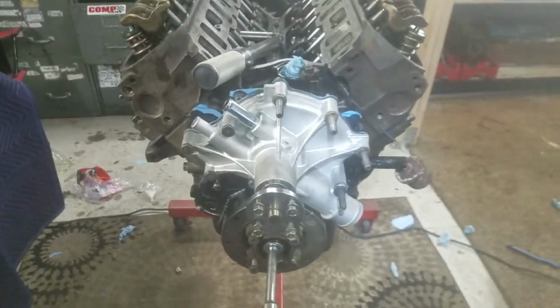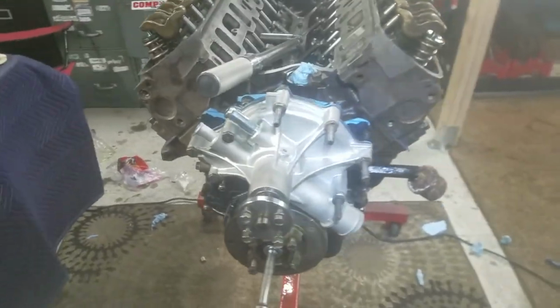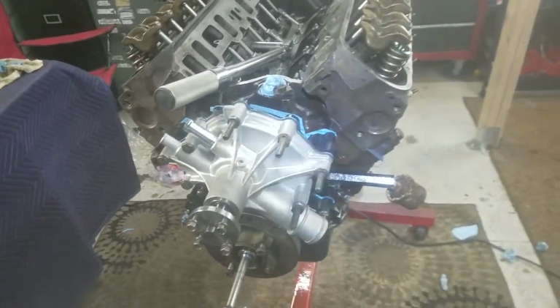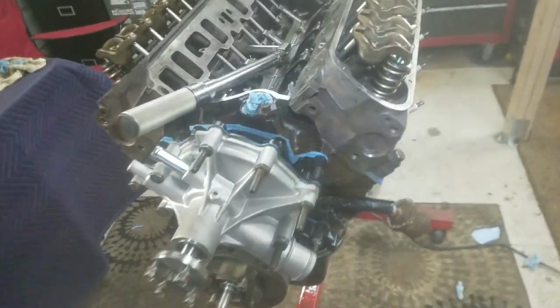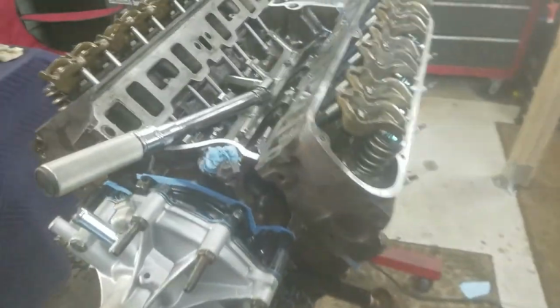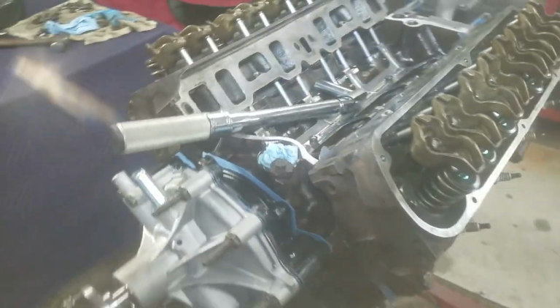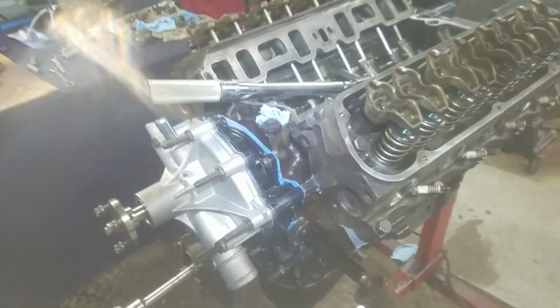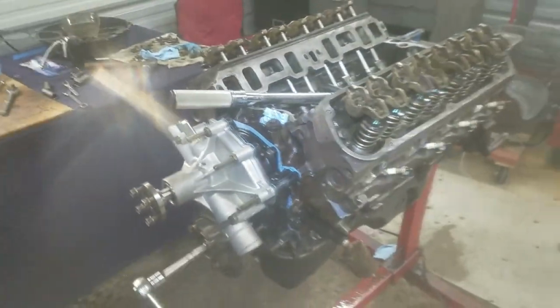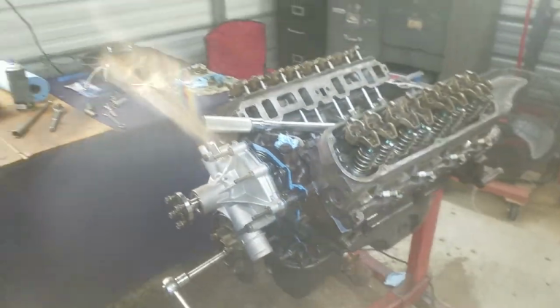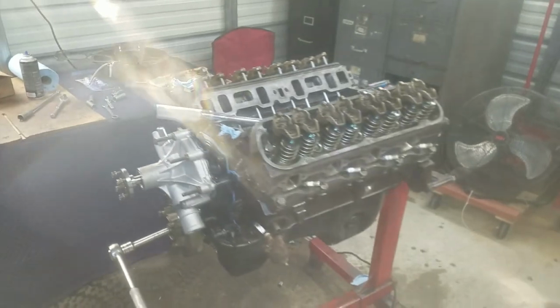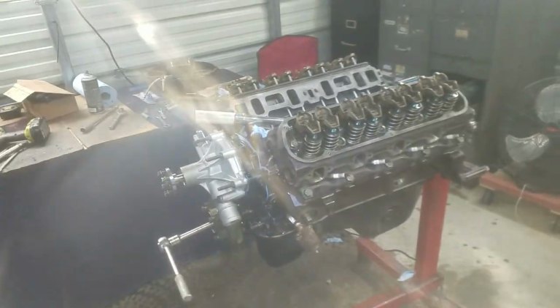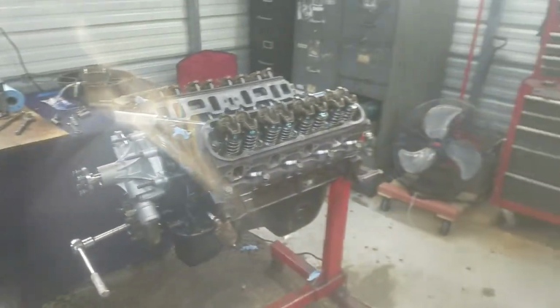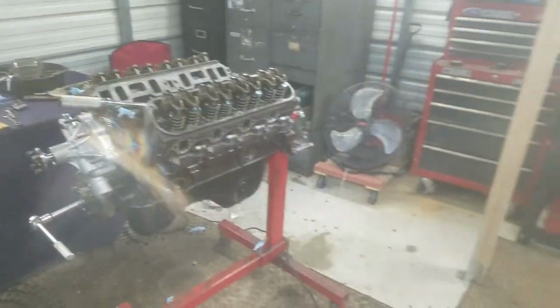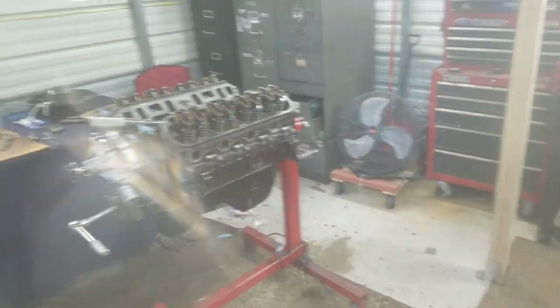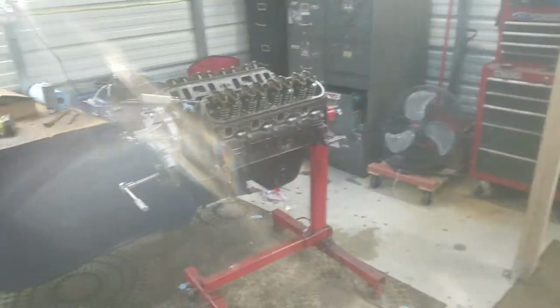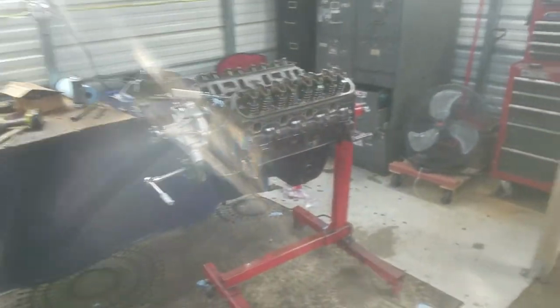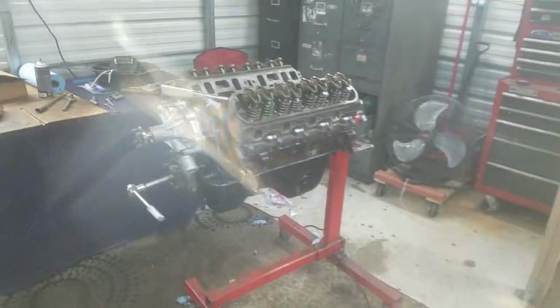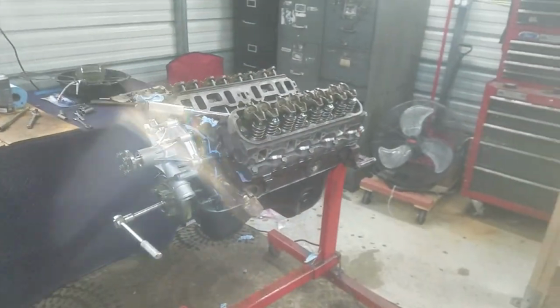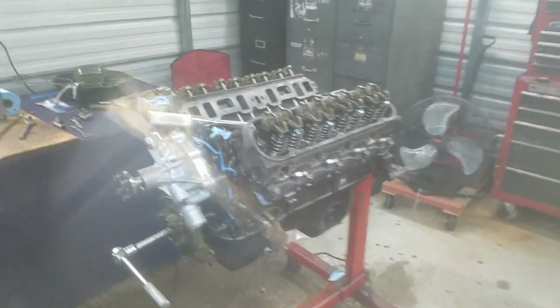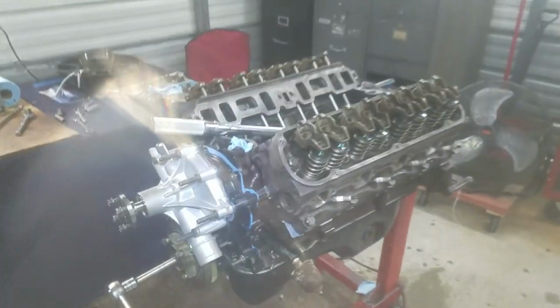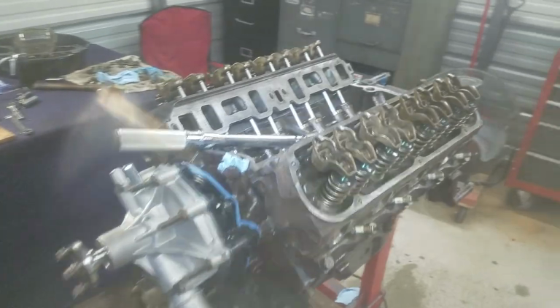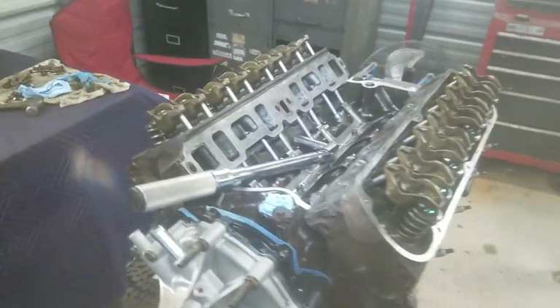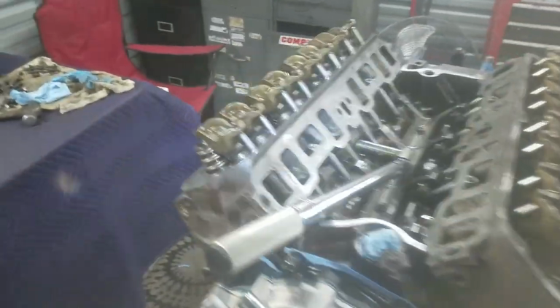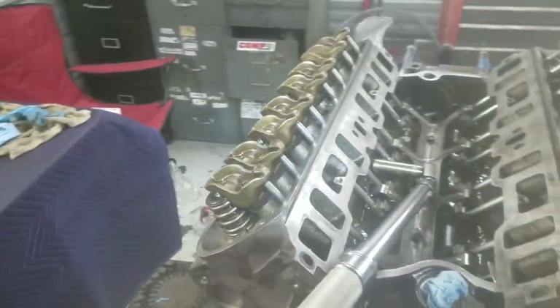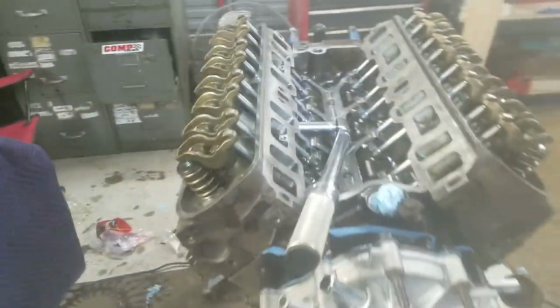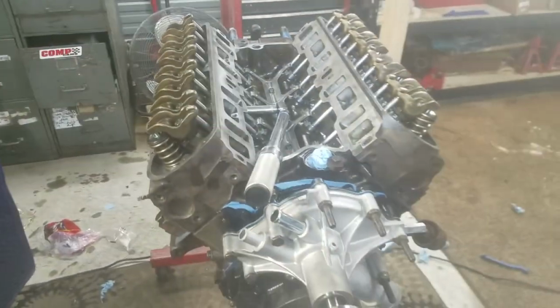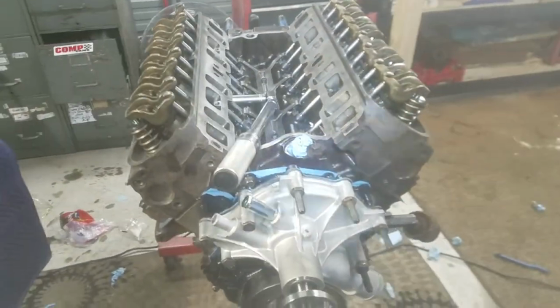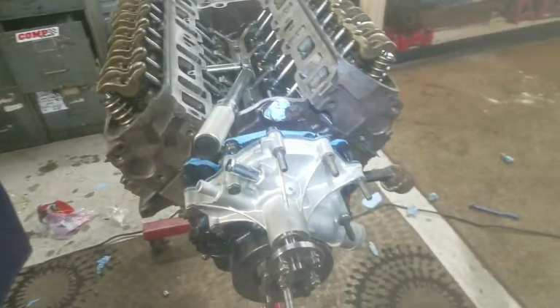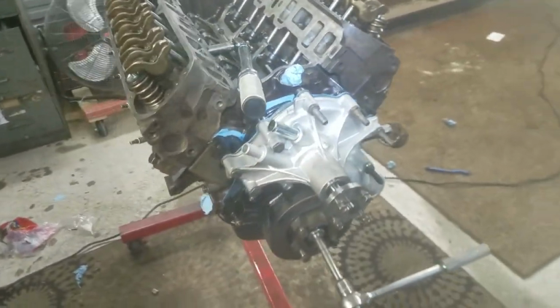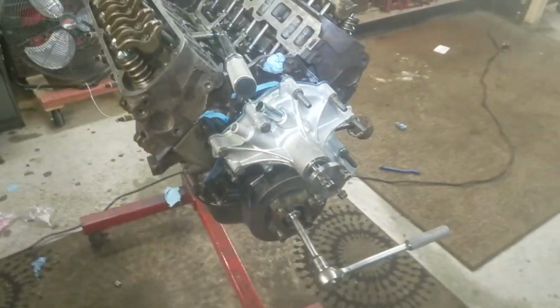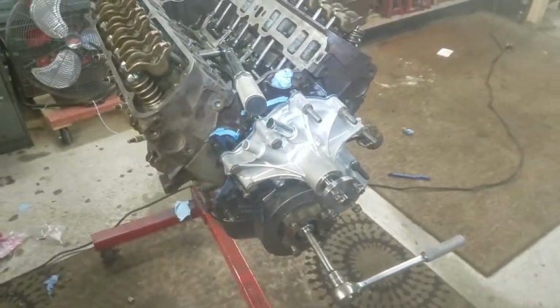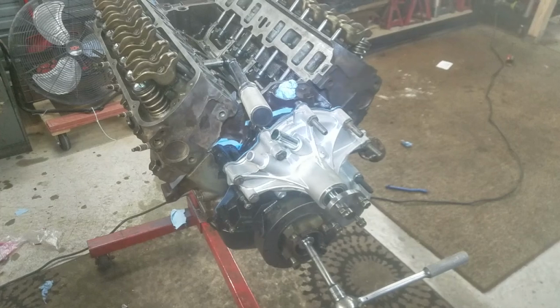Welcome back everybody, Fox Body Garage, back at it again. TGIF, thank god it's Friday. Here we go, another long week, back in the garage, Friday night.